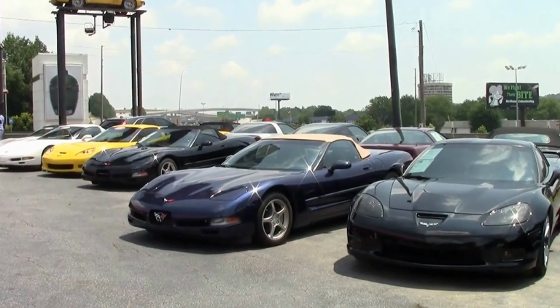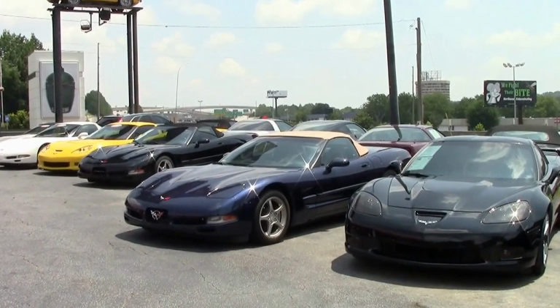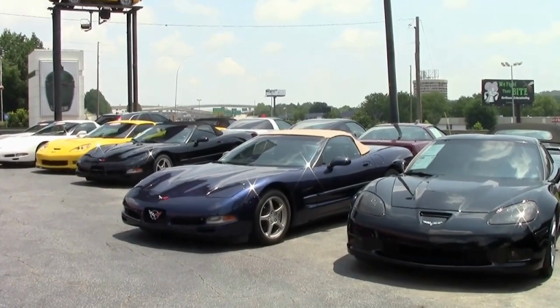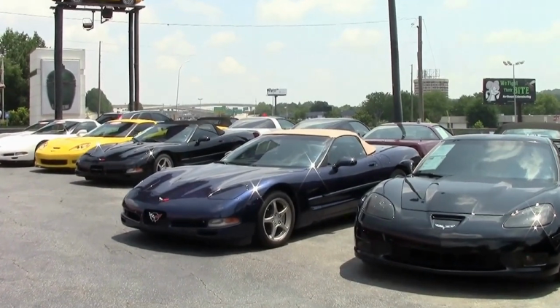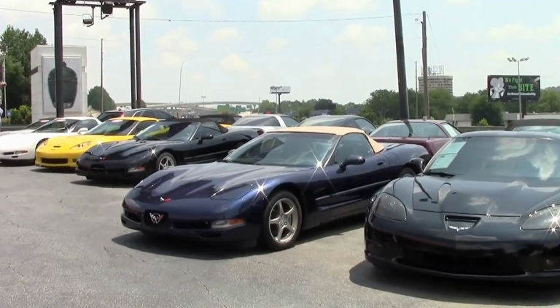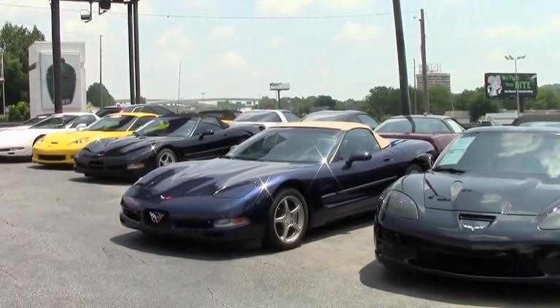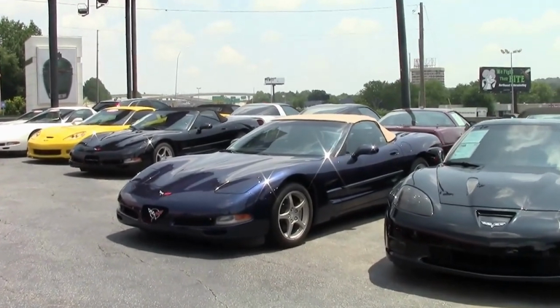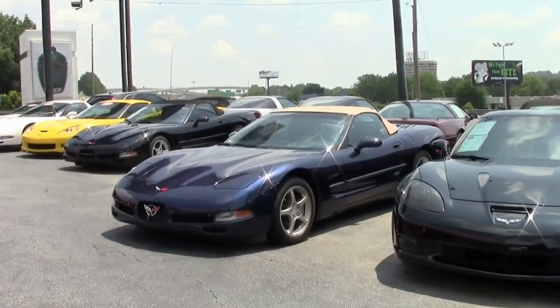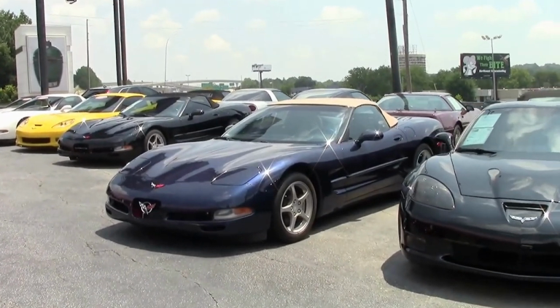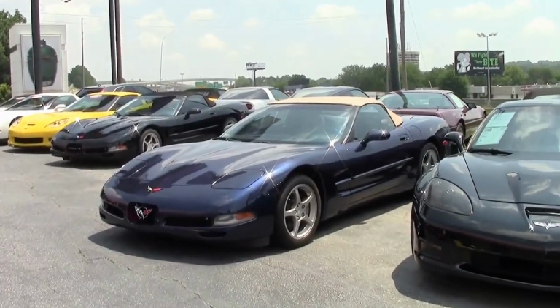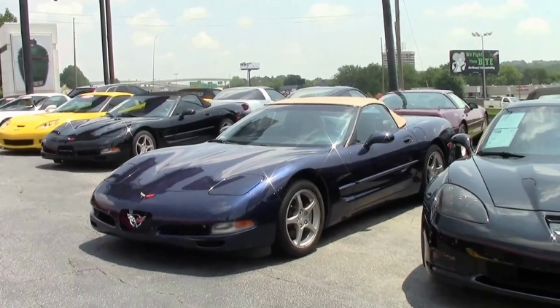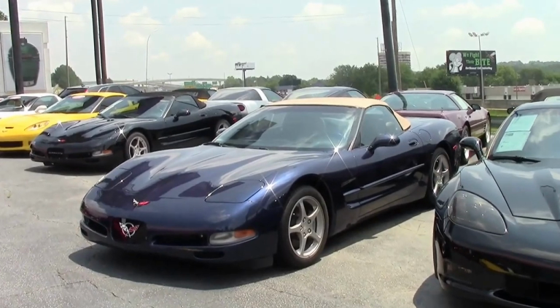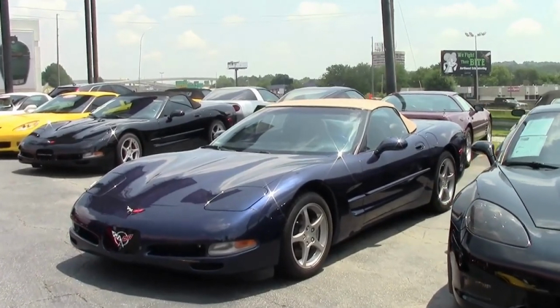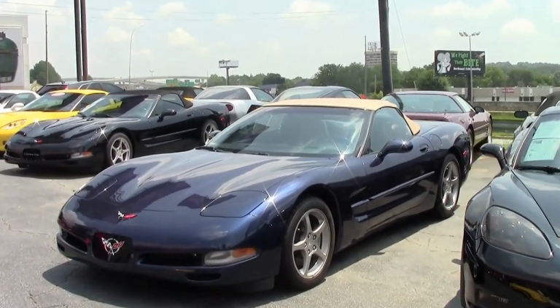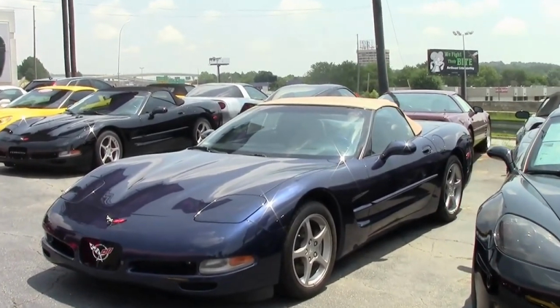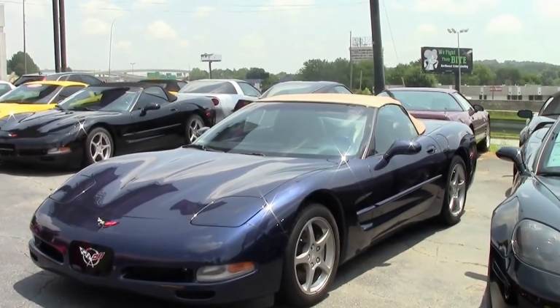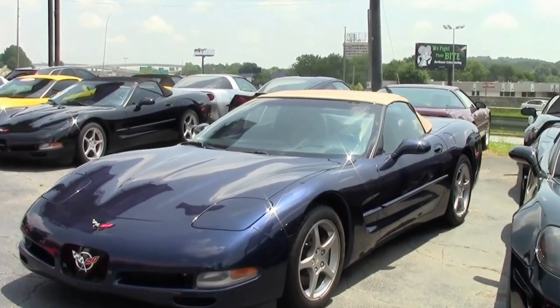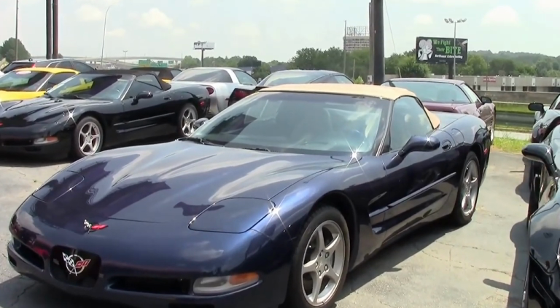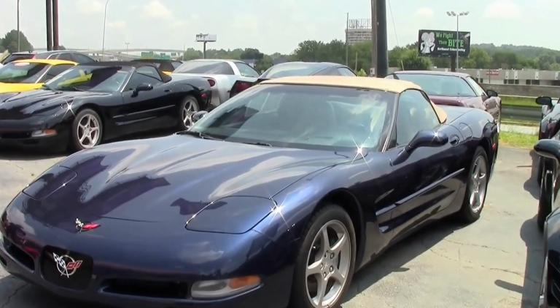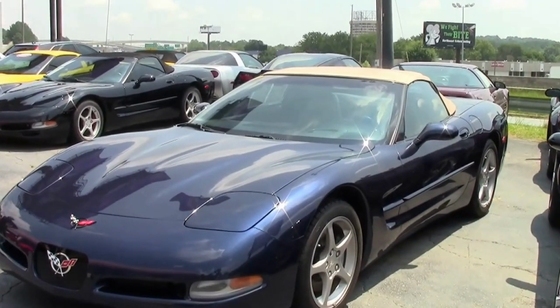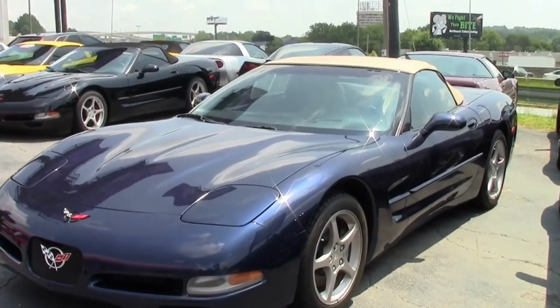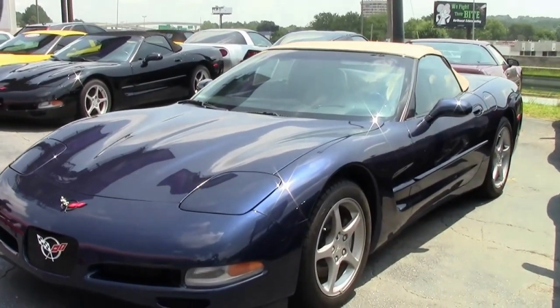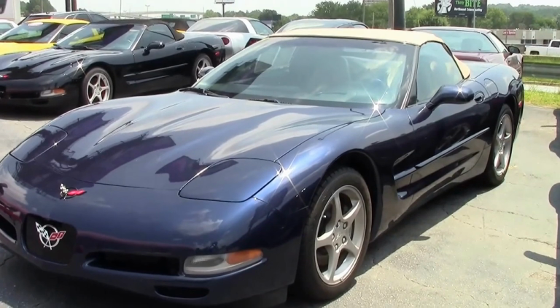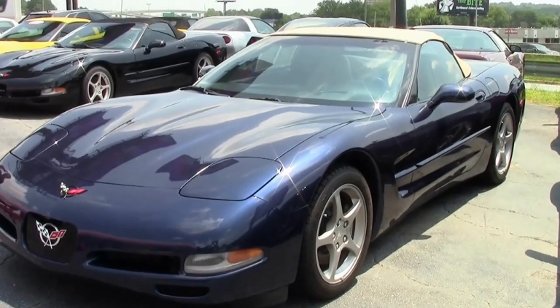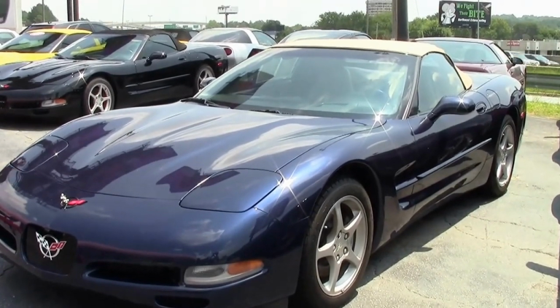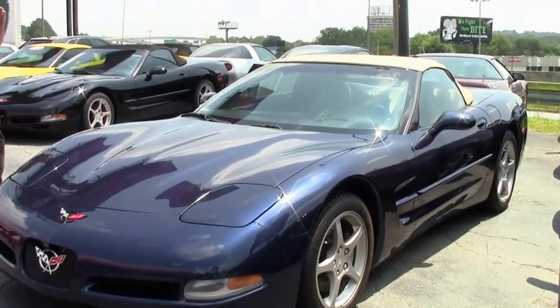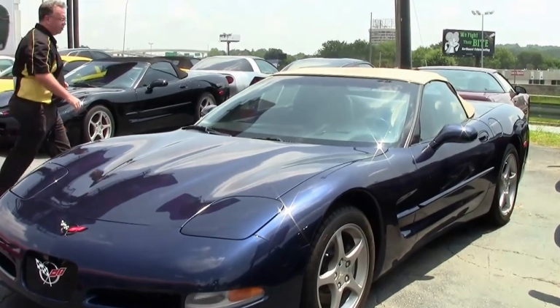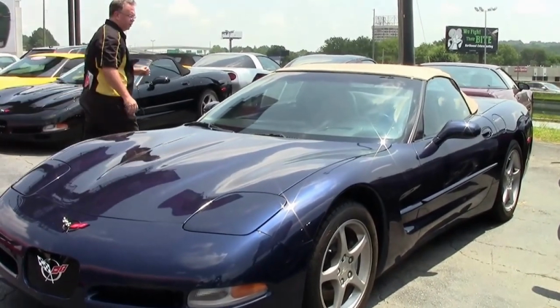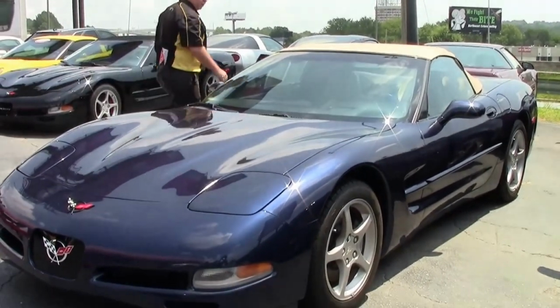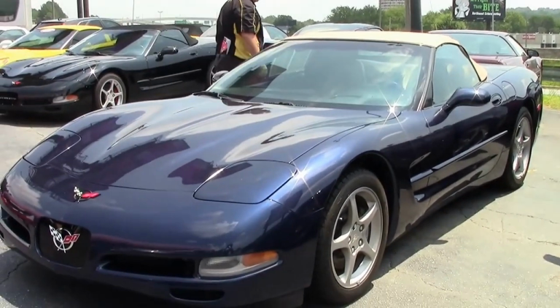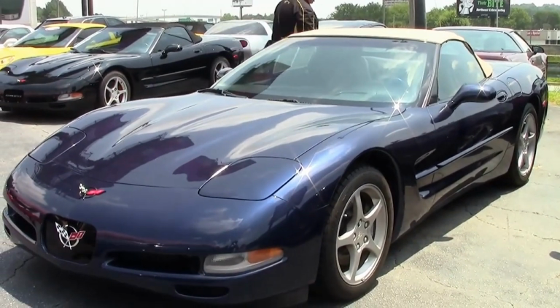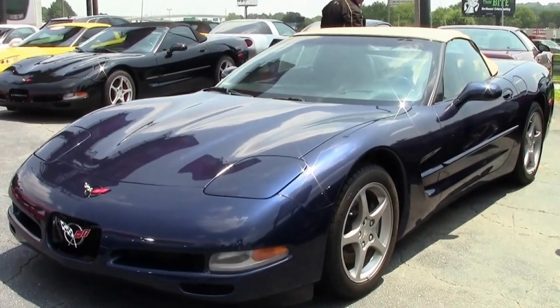With only 892 convertibles being made in navy blue in 2000, that makes this a pretty rare car too. Navy blue with a peanut interior is a very popular combination.